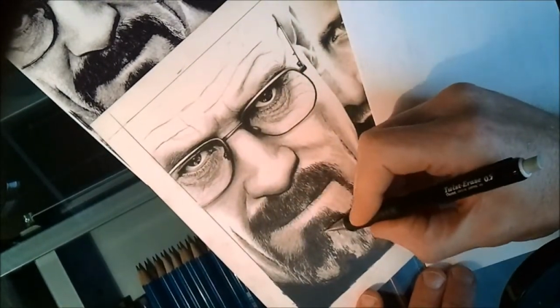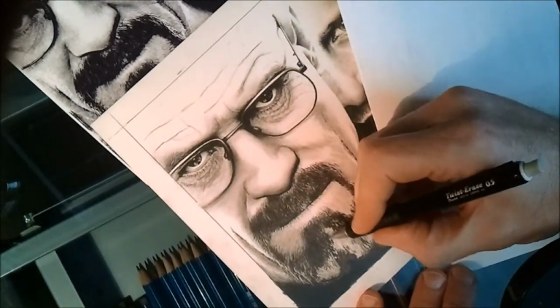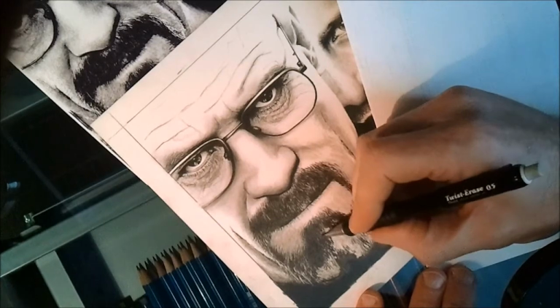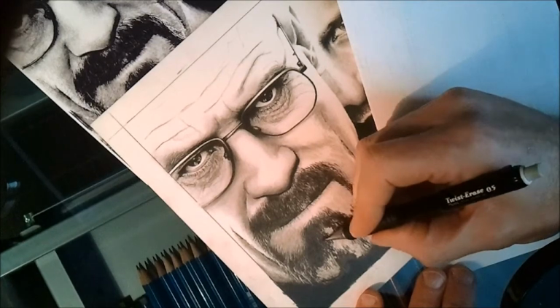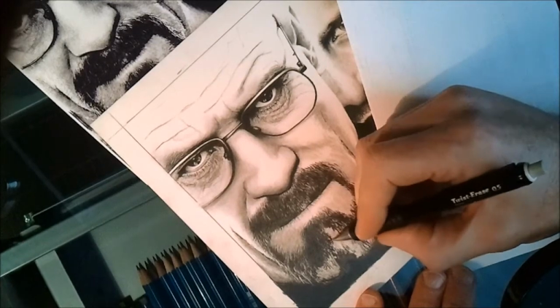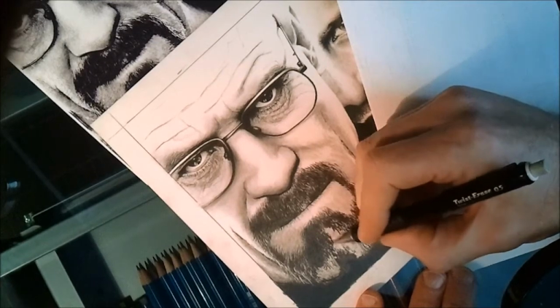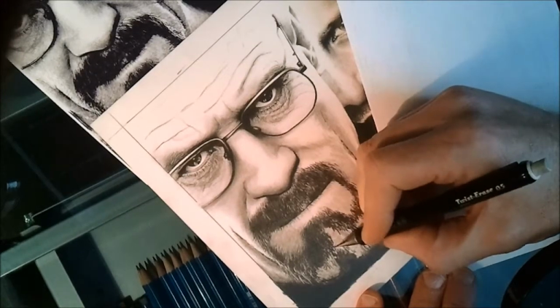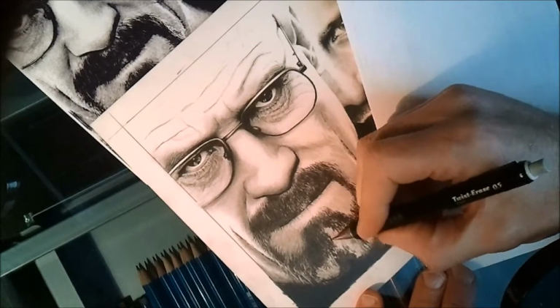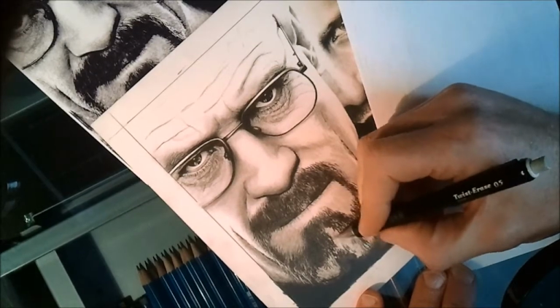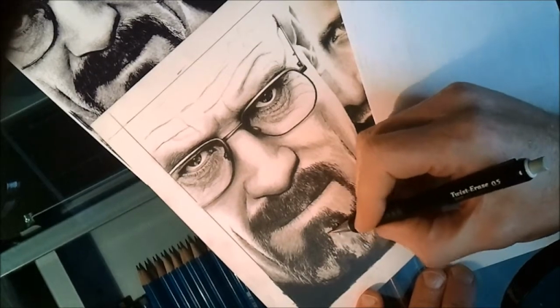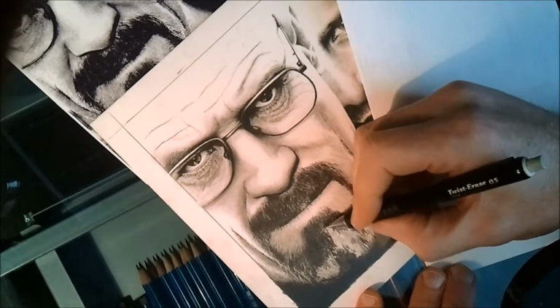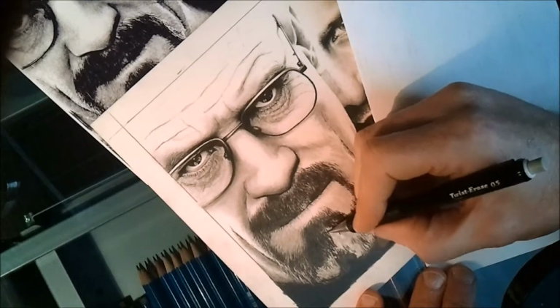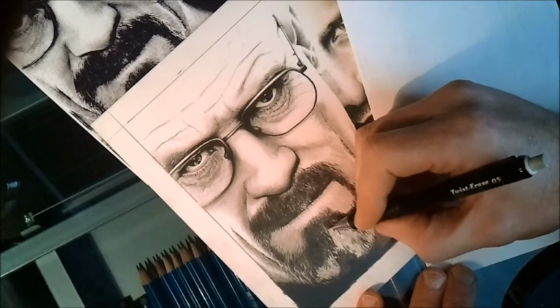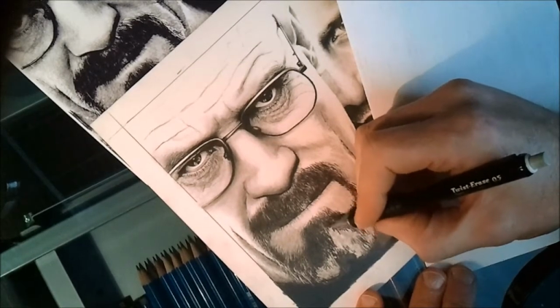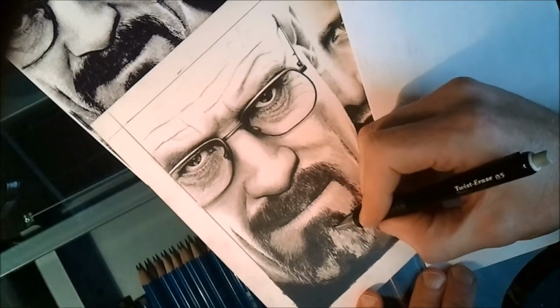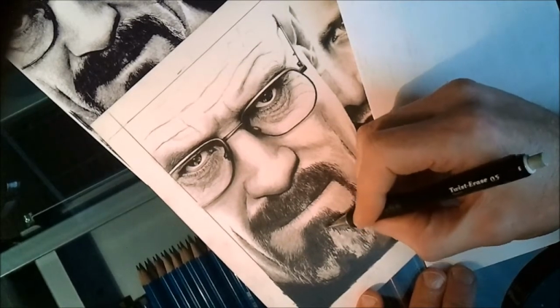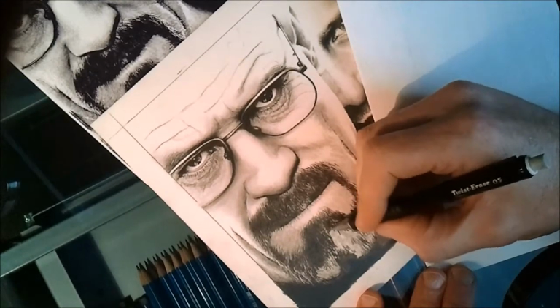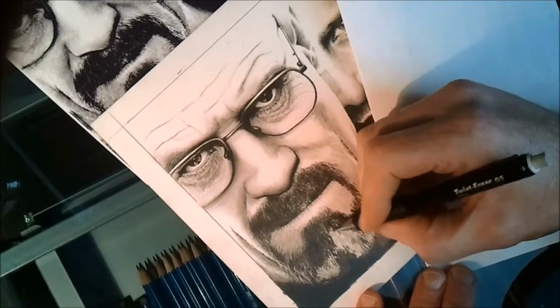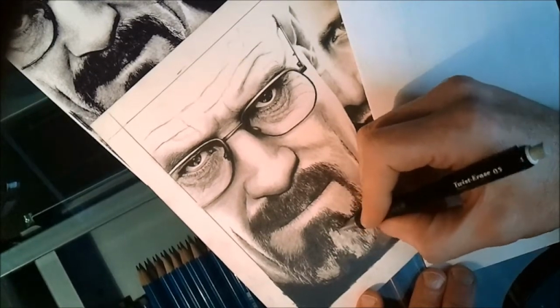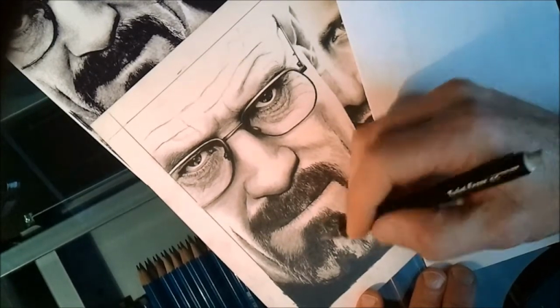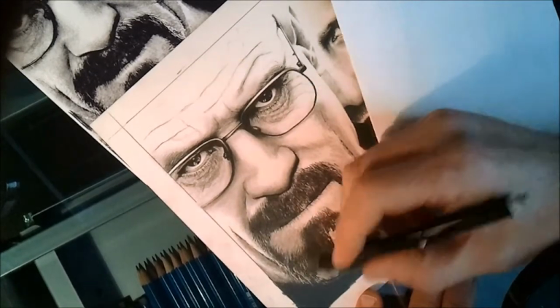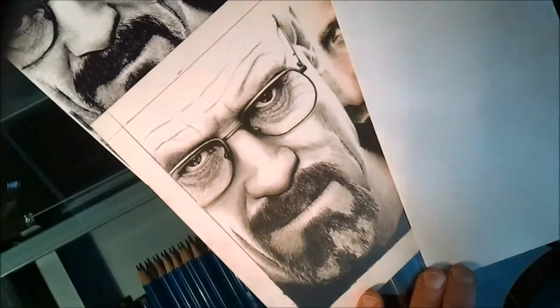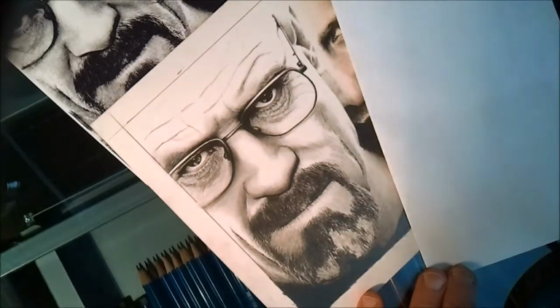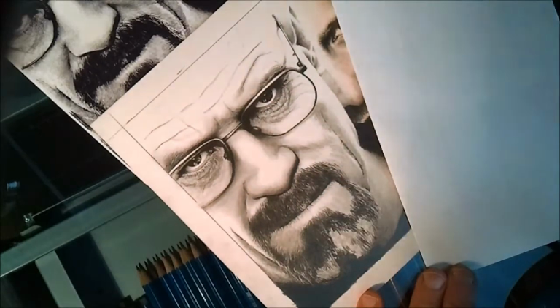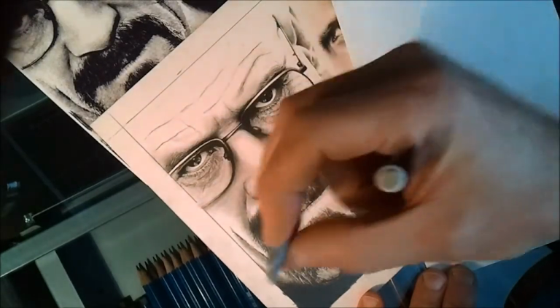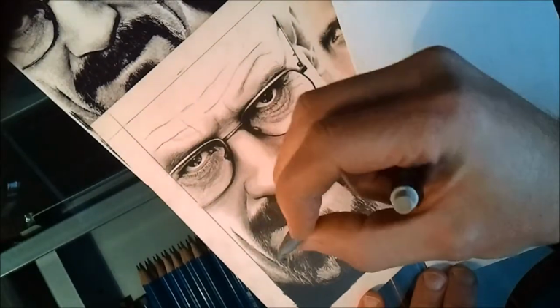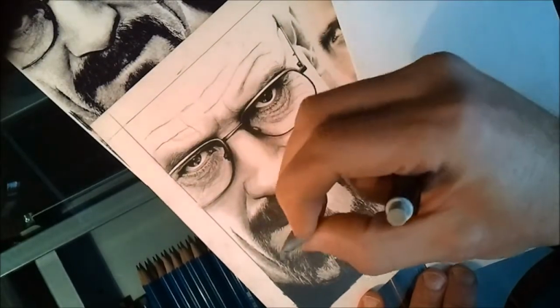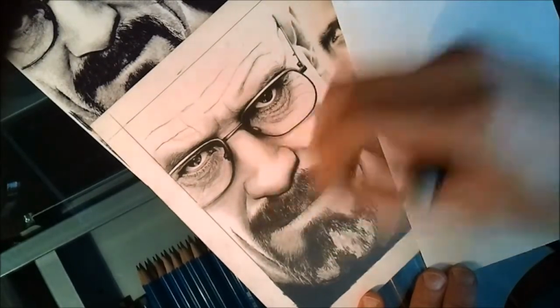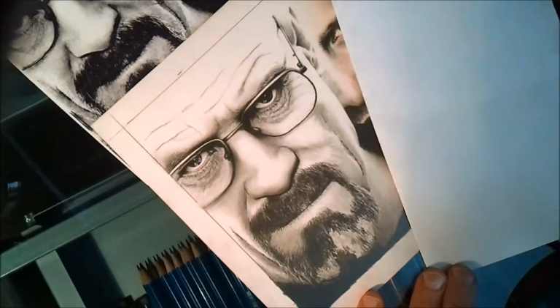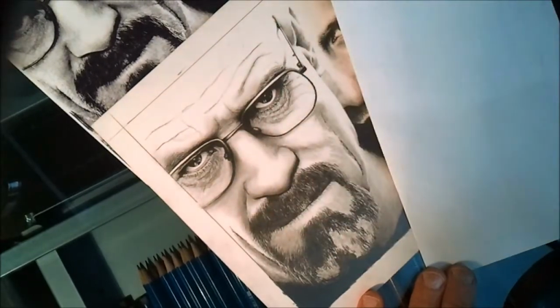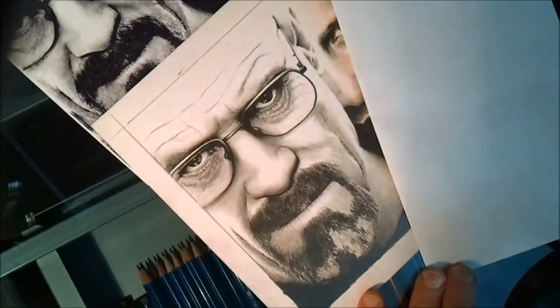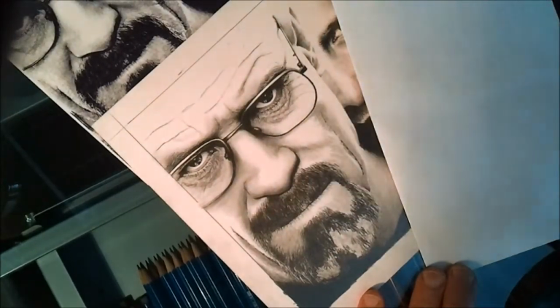So you just kind of play with it back and forth like that. And then later you bring out the highlights with kneaded erasers or sticky tack.